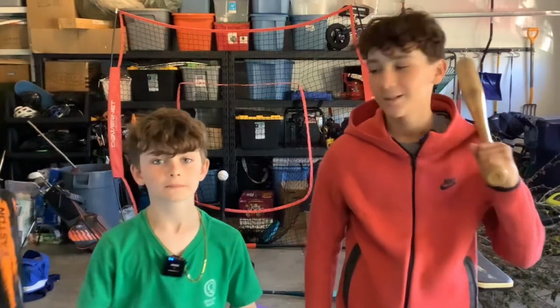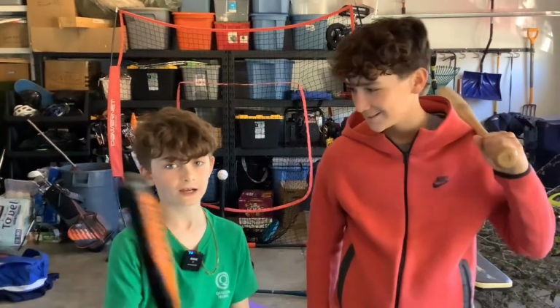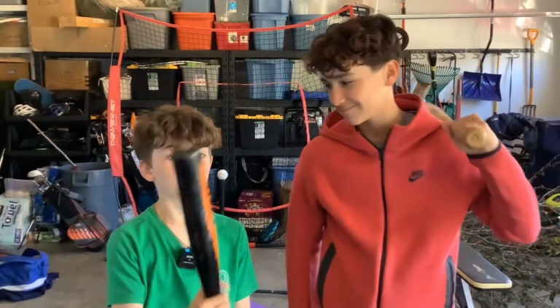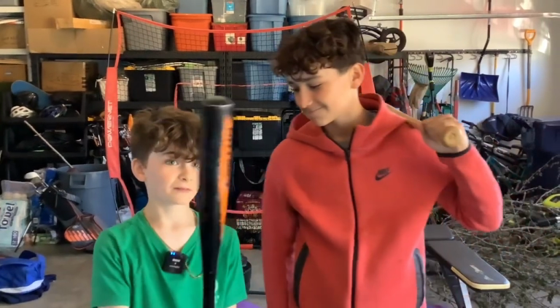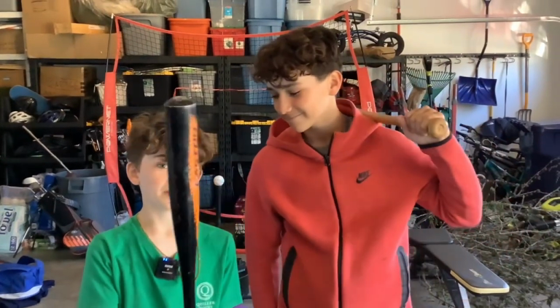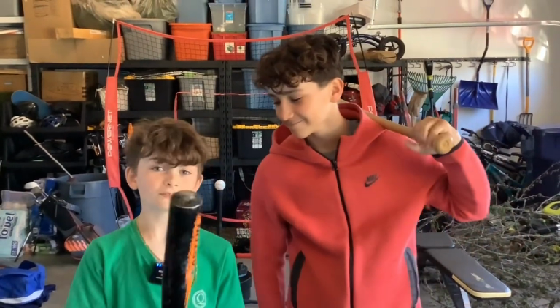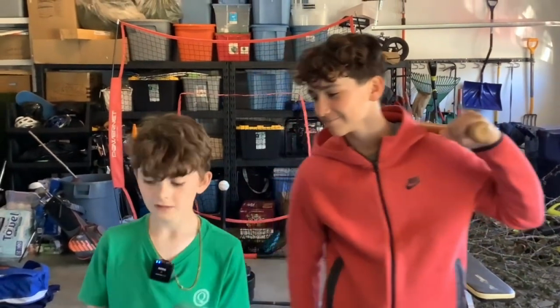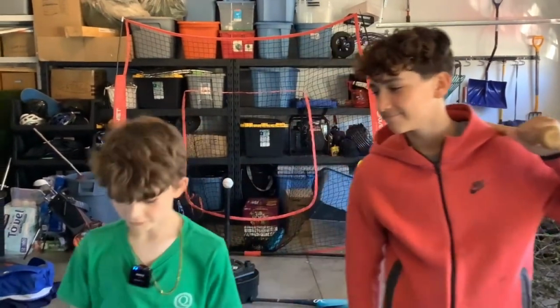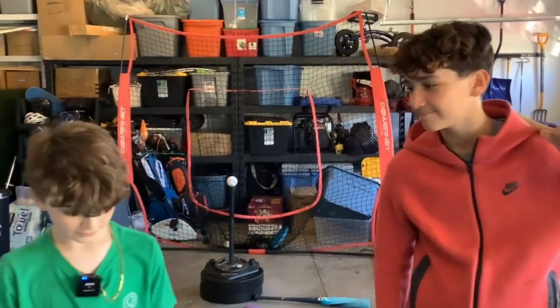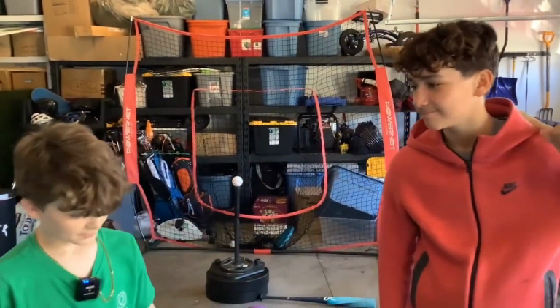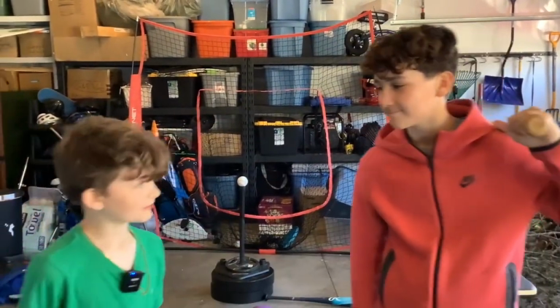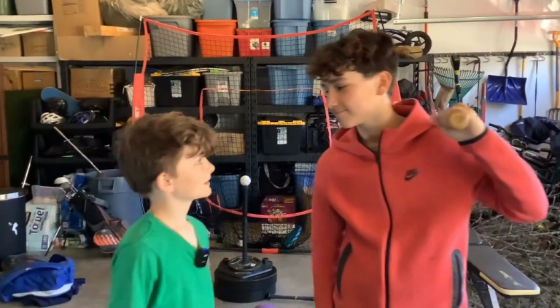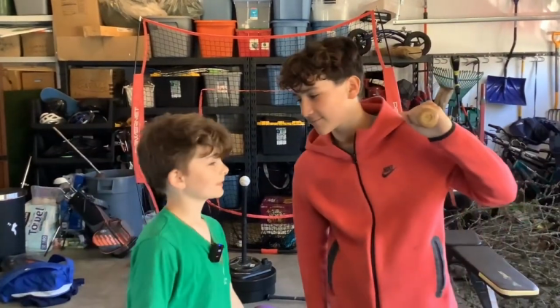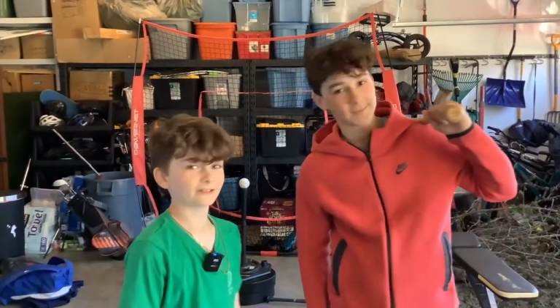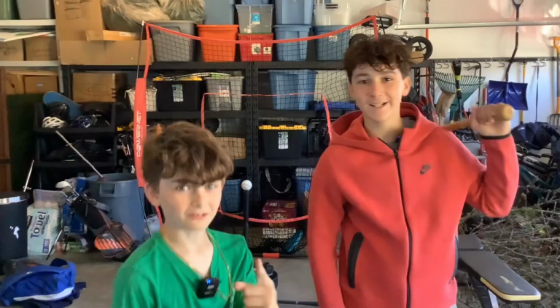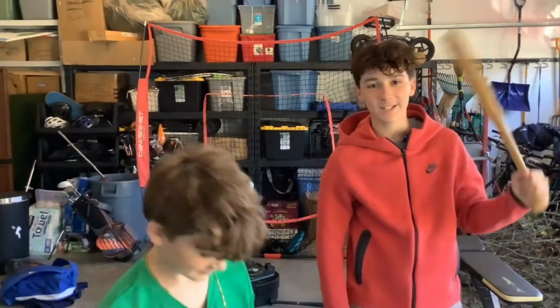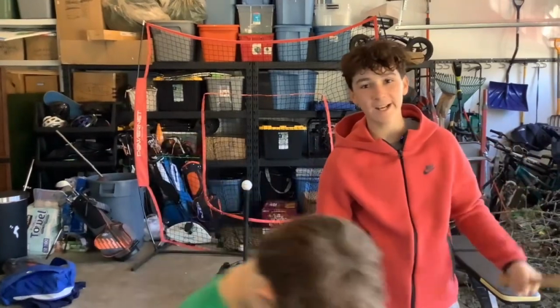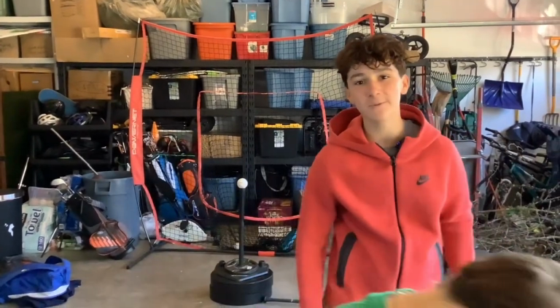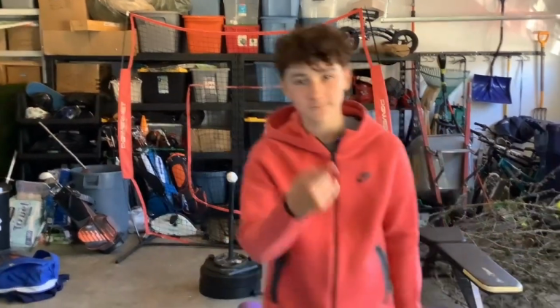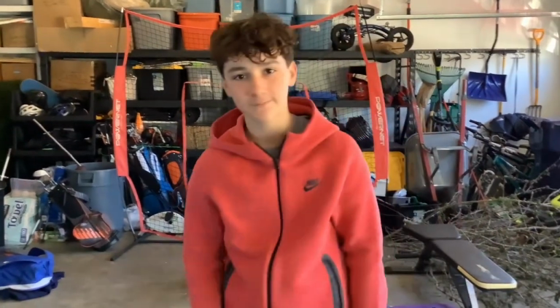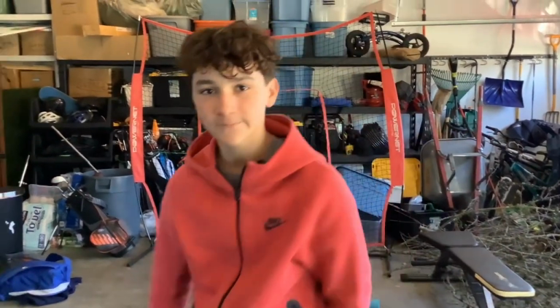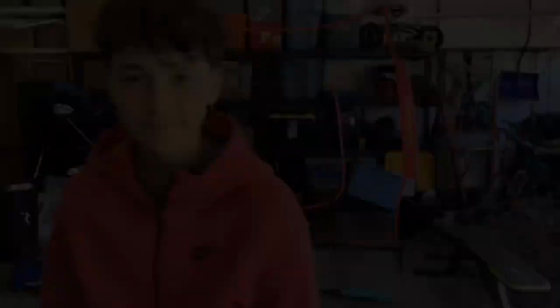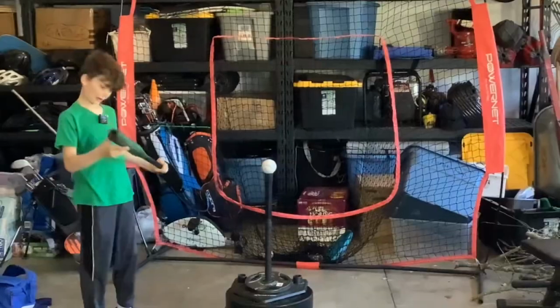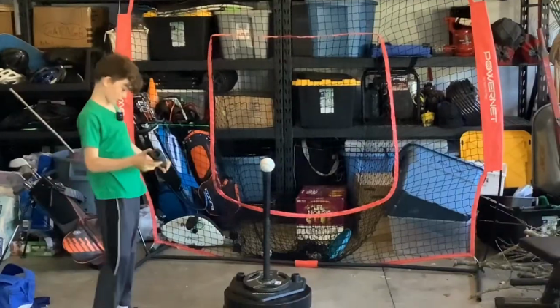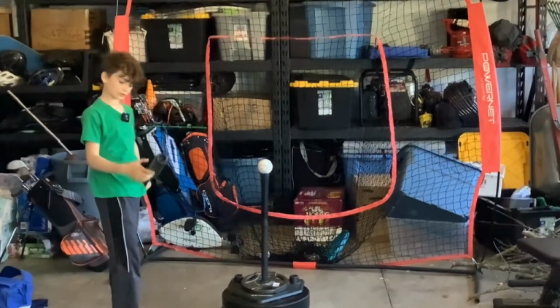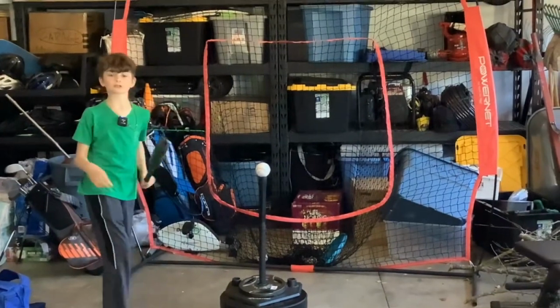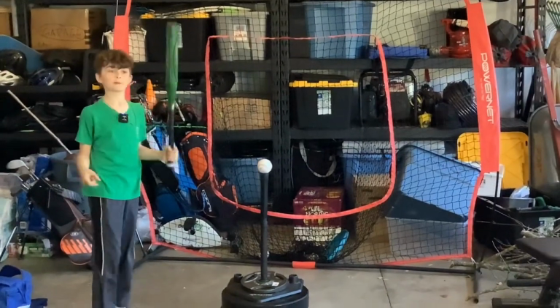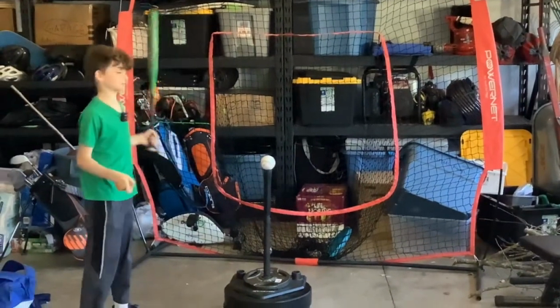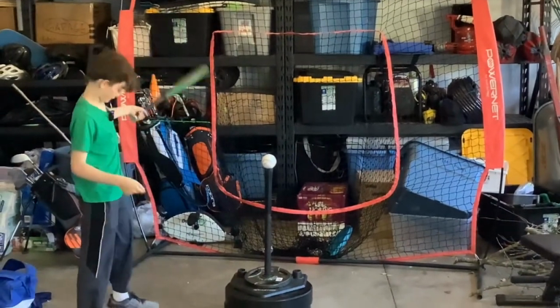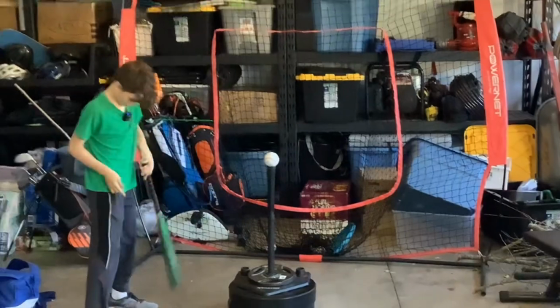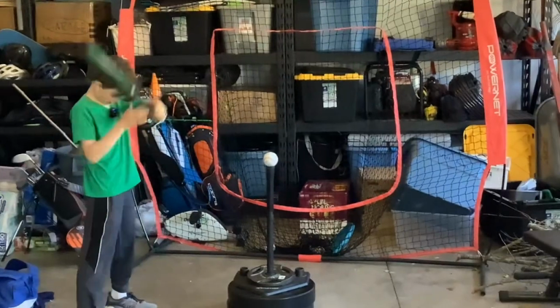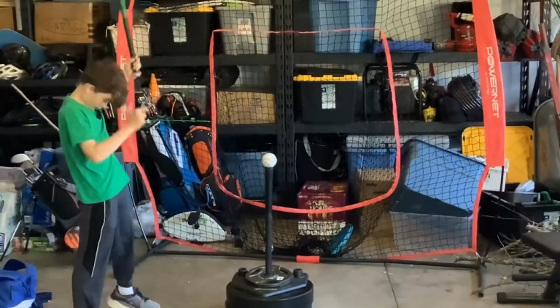What's up guys, today we're gonna be hitting off the tee with all these different baseball bats. We got the Louisville Slugger softball bat — let's check it out.